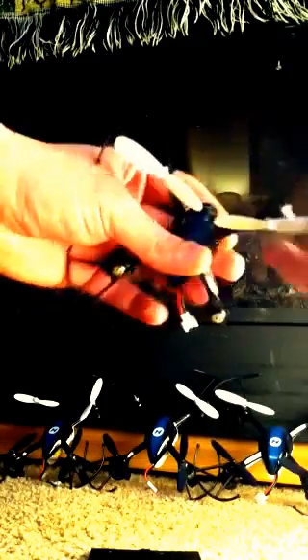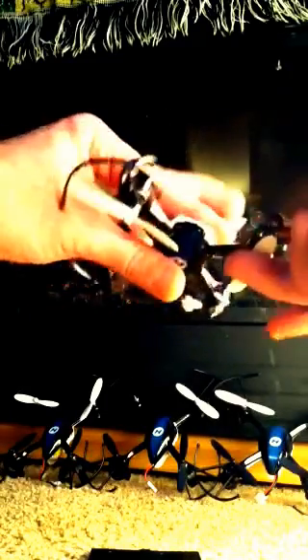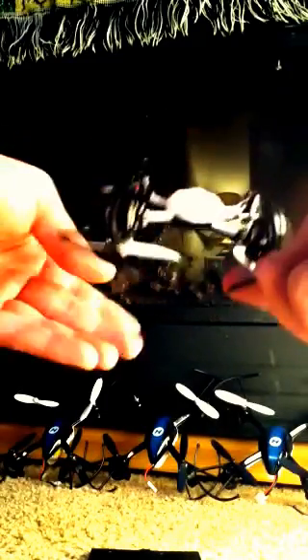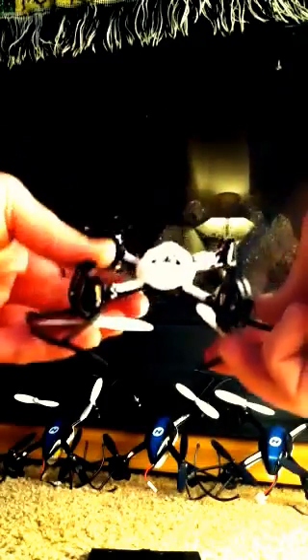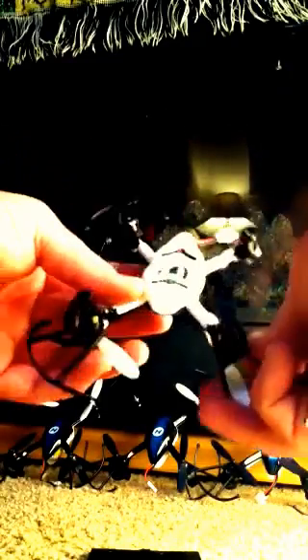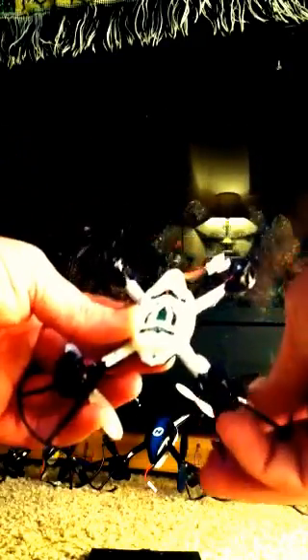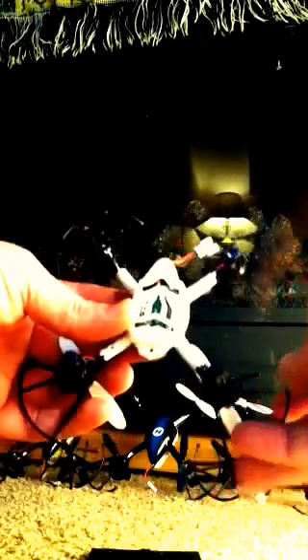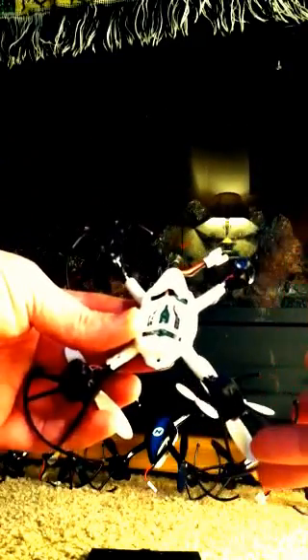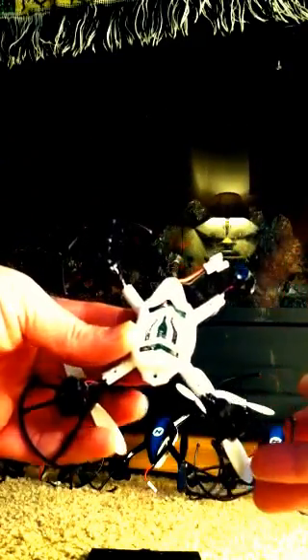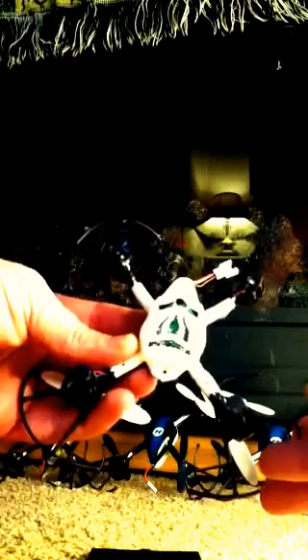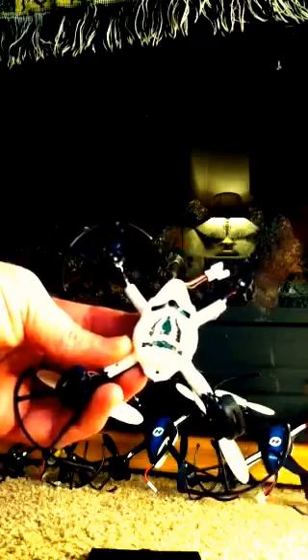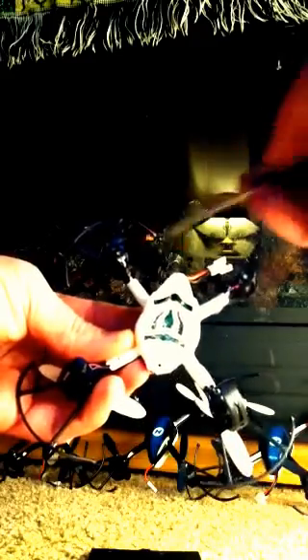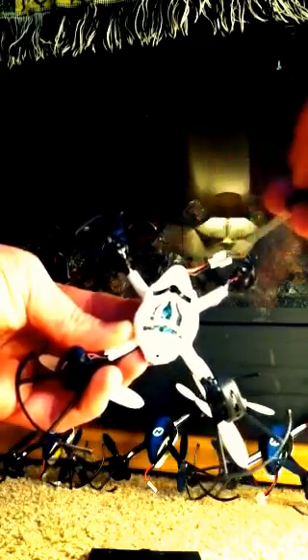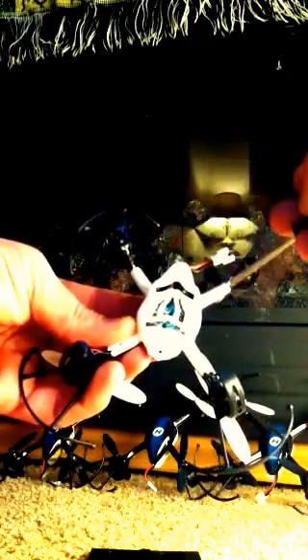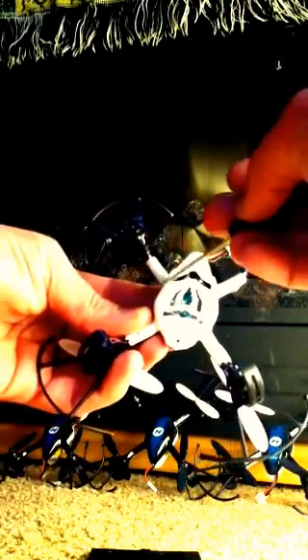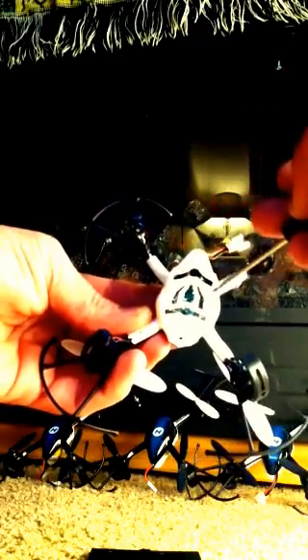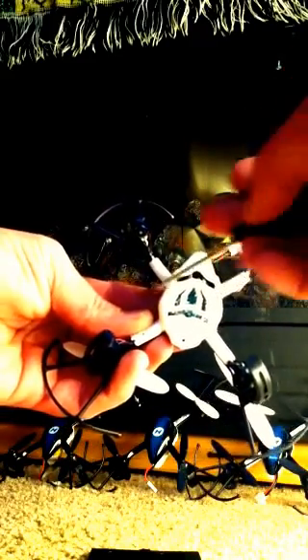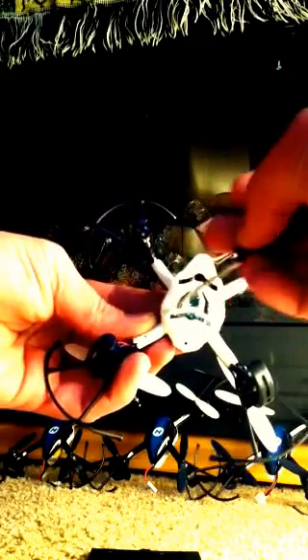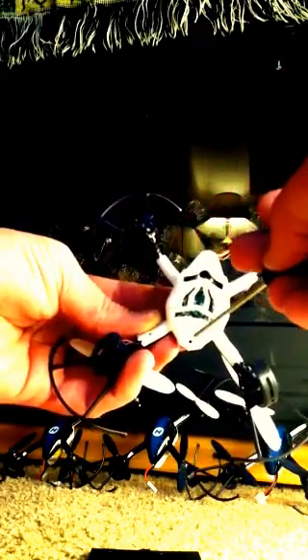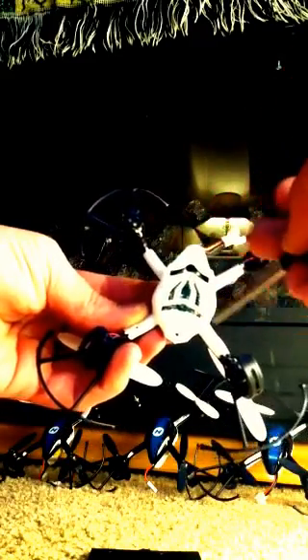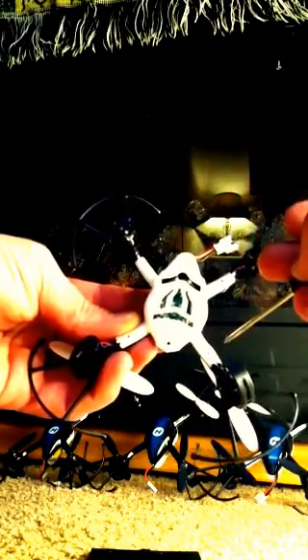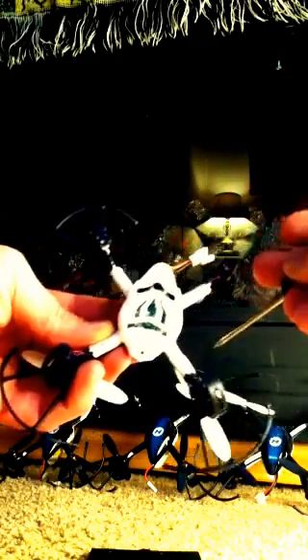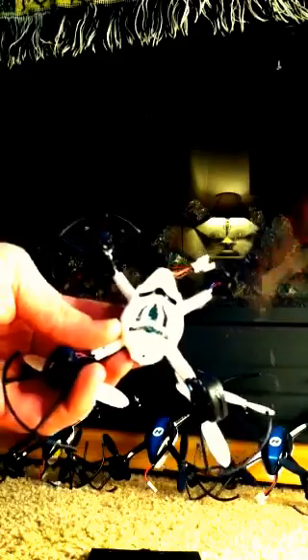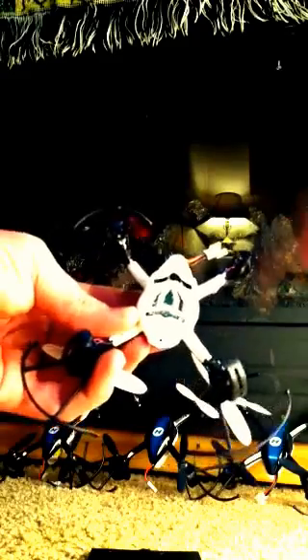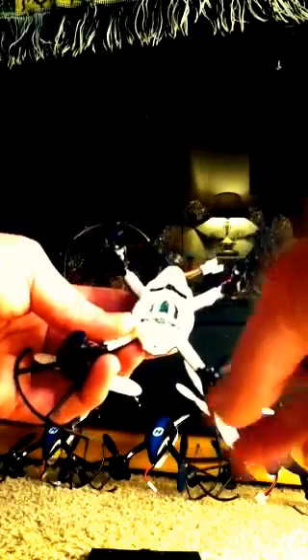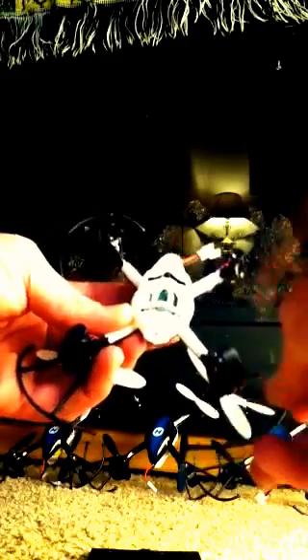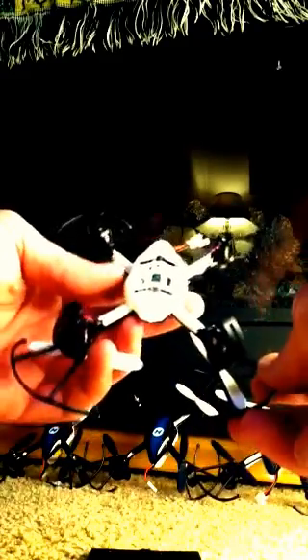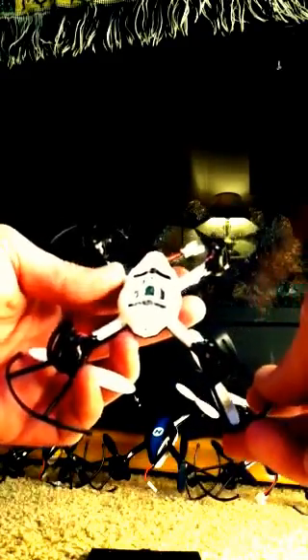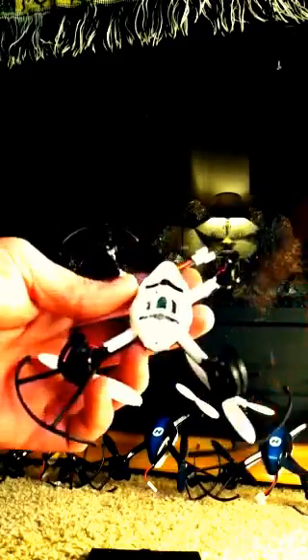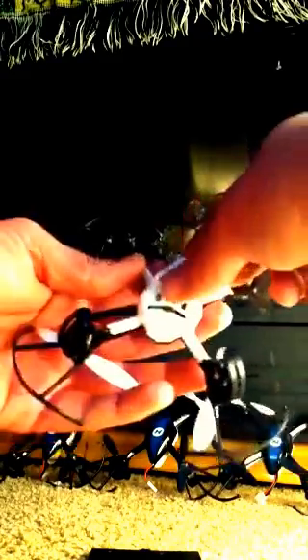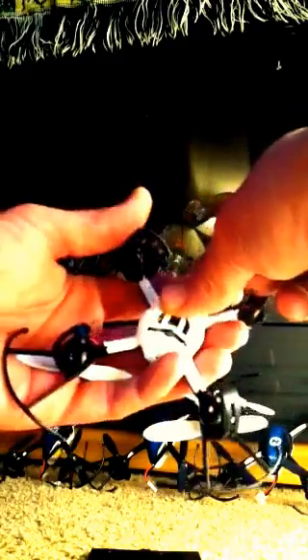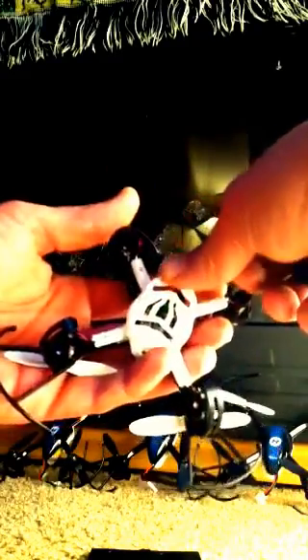Then flip it over and you're going to see seven screws. Go ahead and take those out. Once you've got the seven screws out, the back just pops off — just like that. It's very easy.